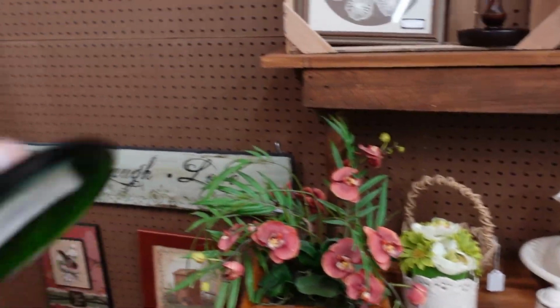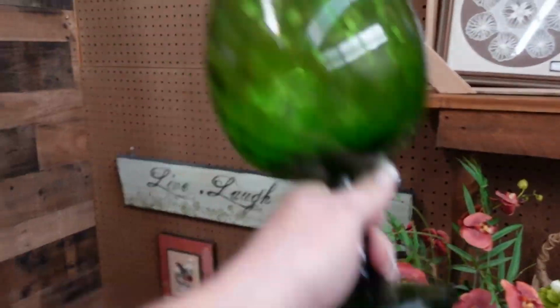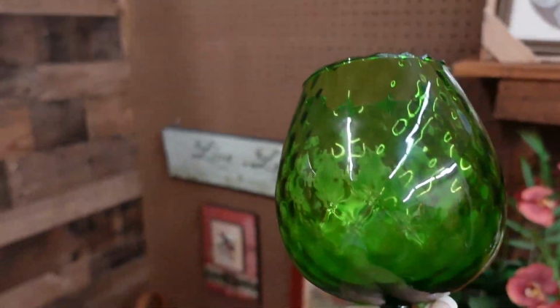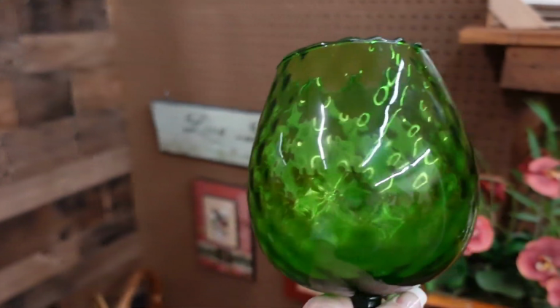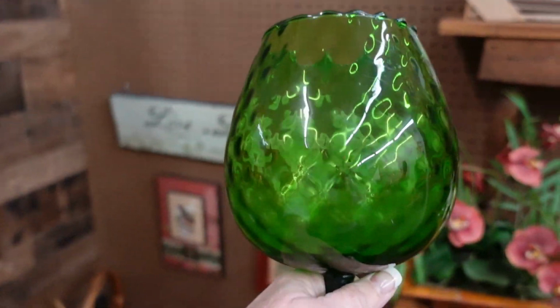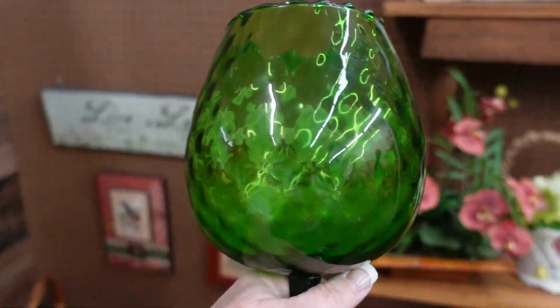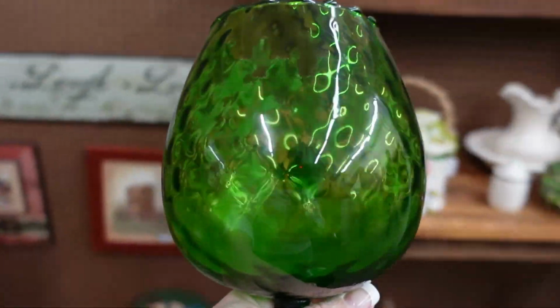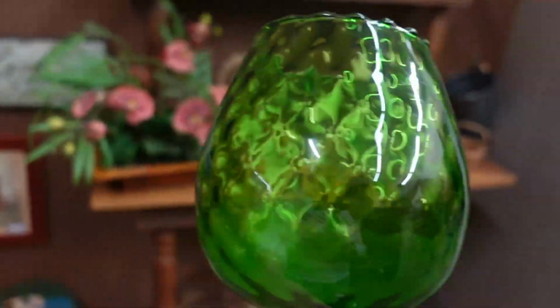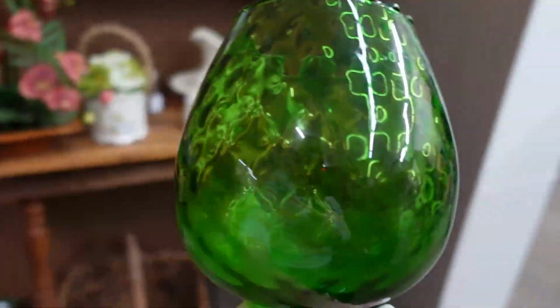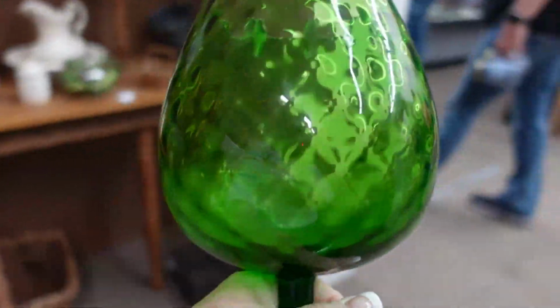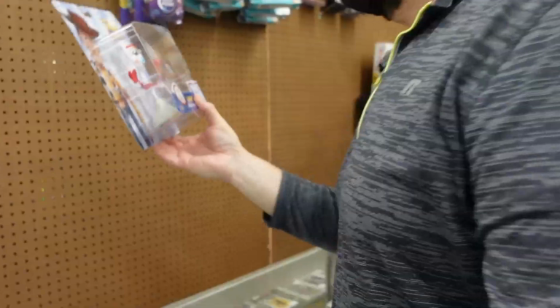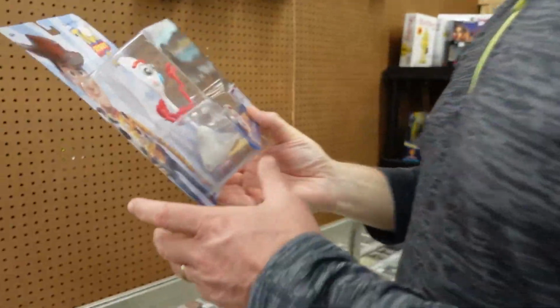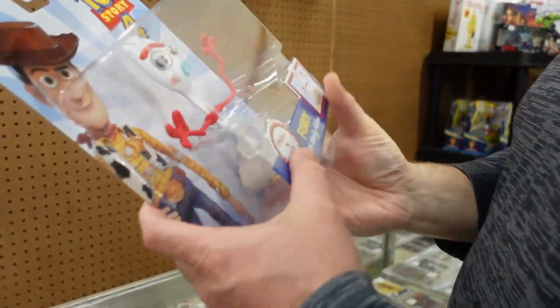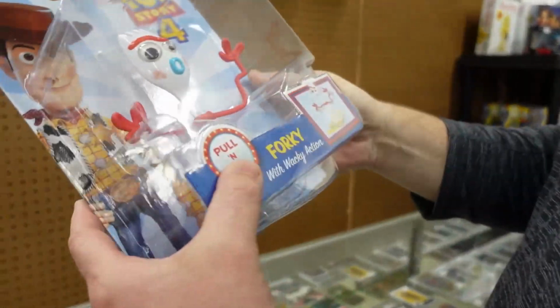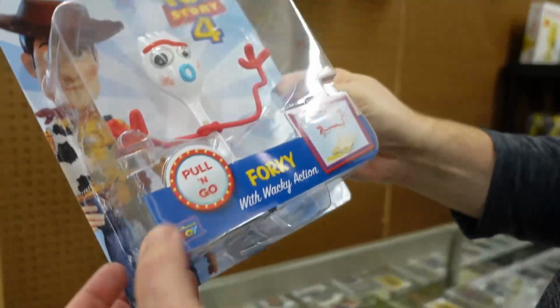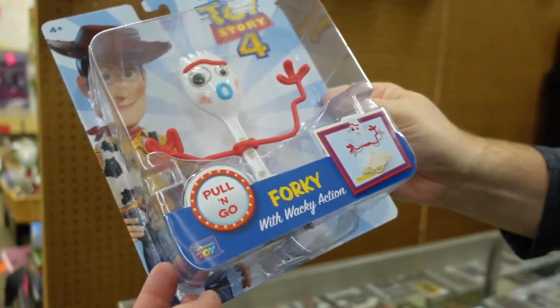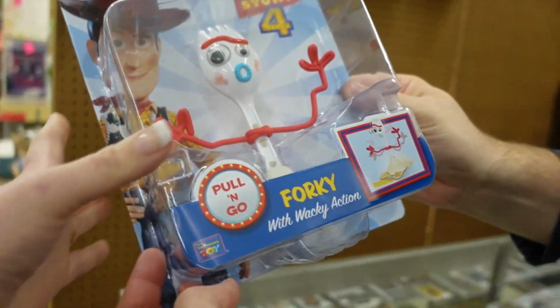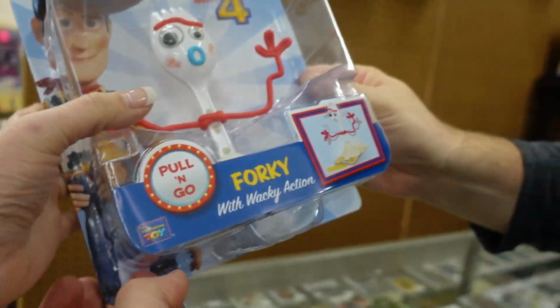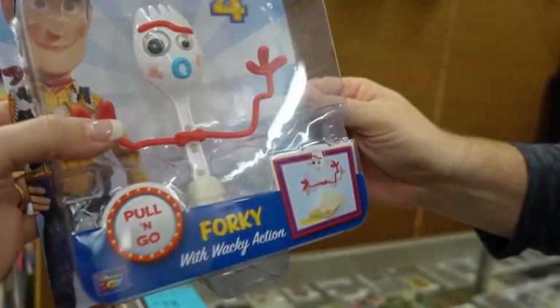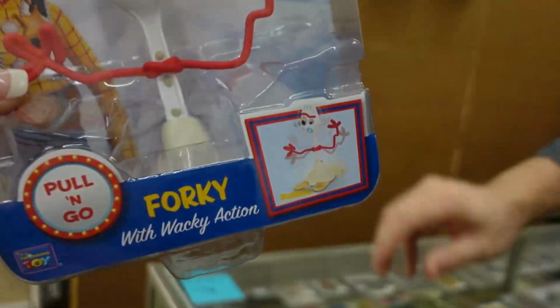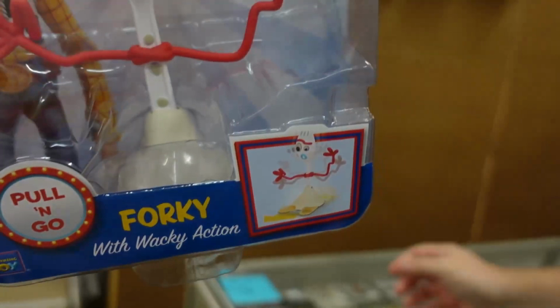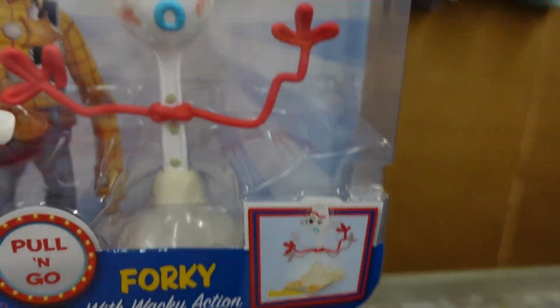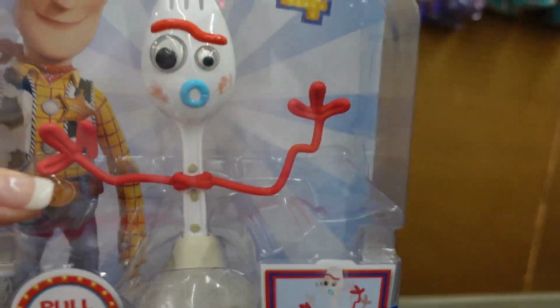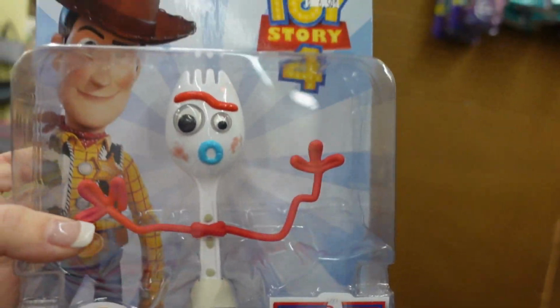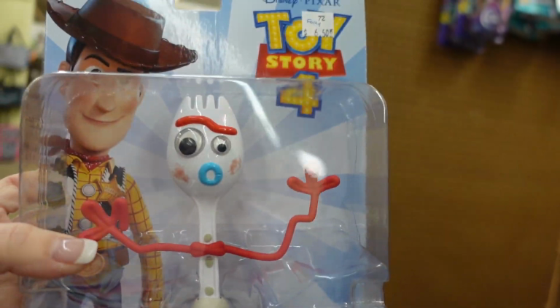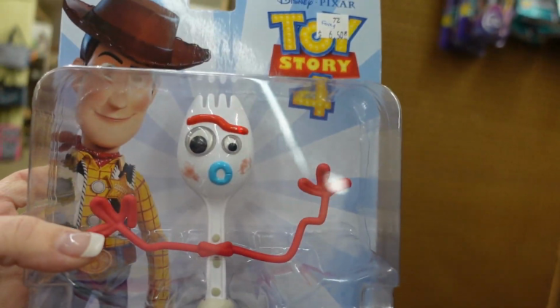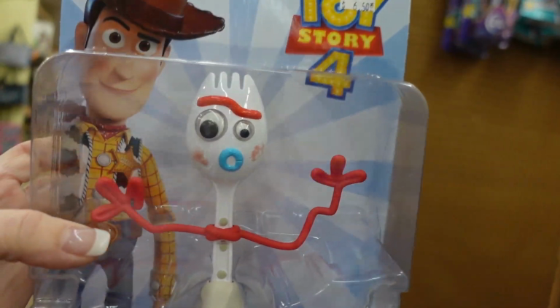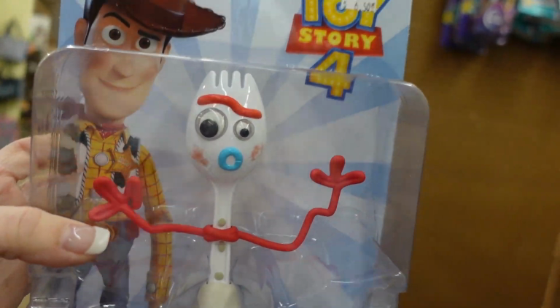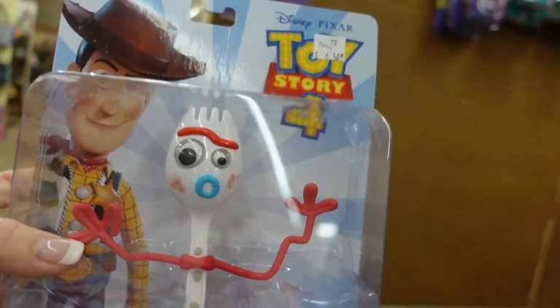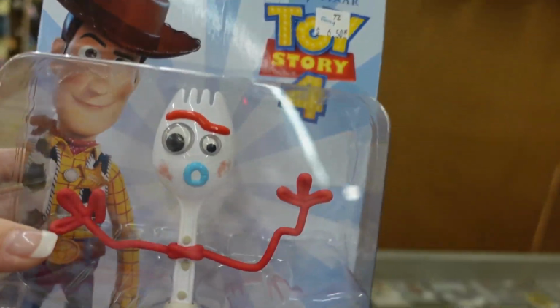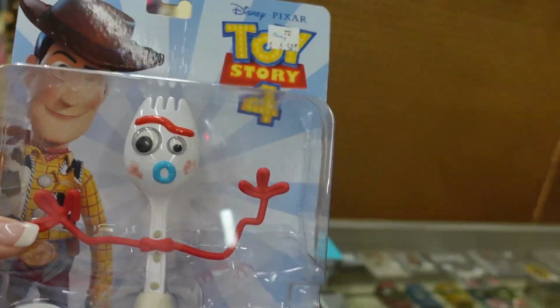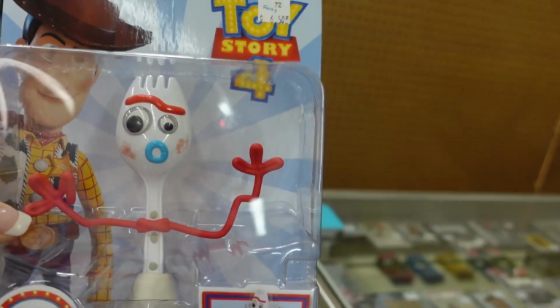I got this — we'll put this in the cart. Oh, it's my mascot. I have to get him. I love him. It's Forky.